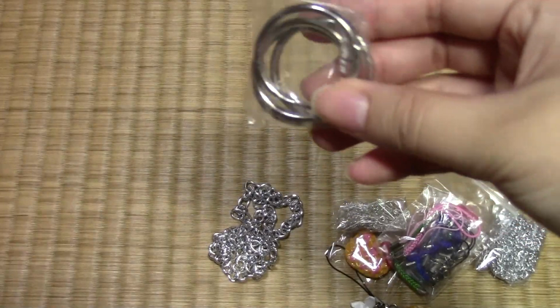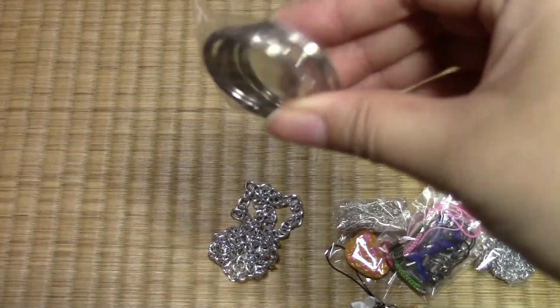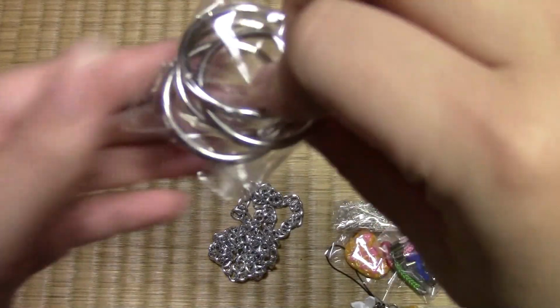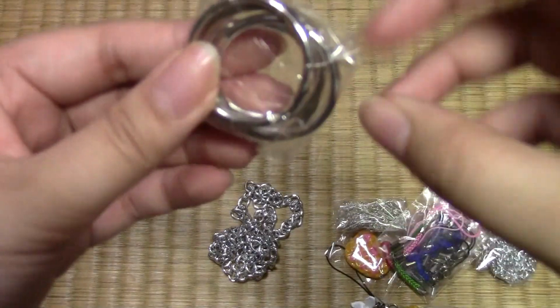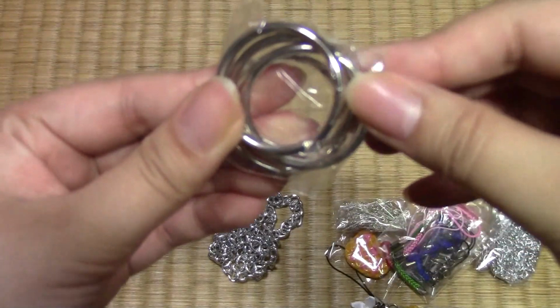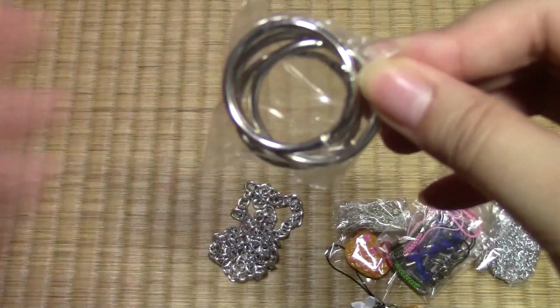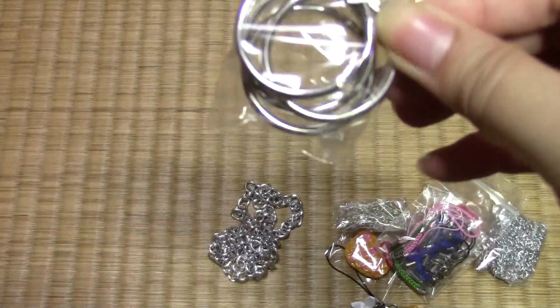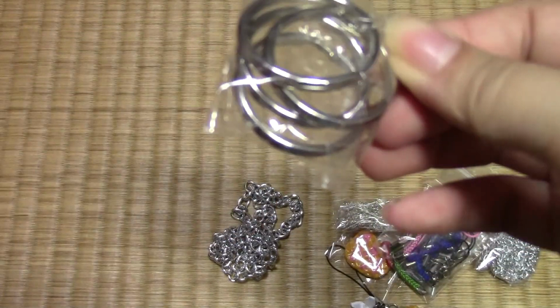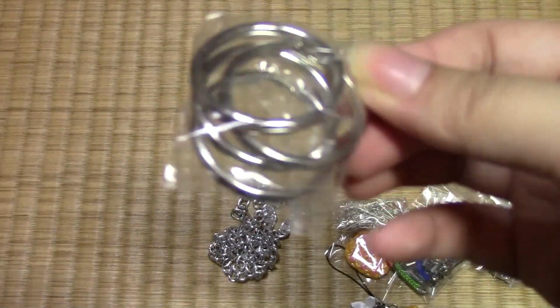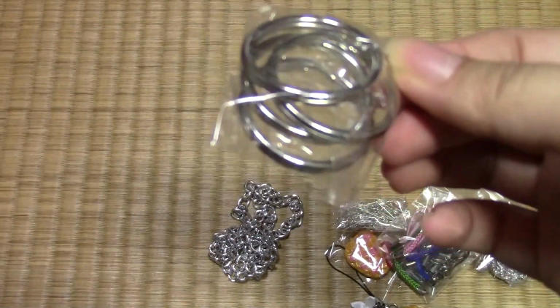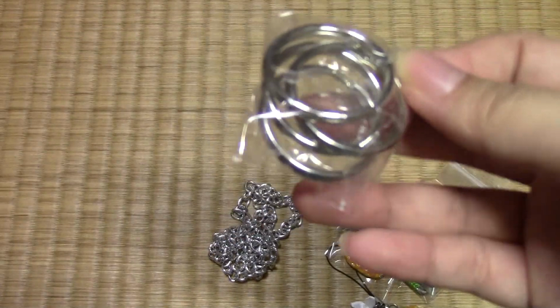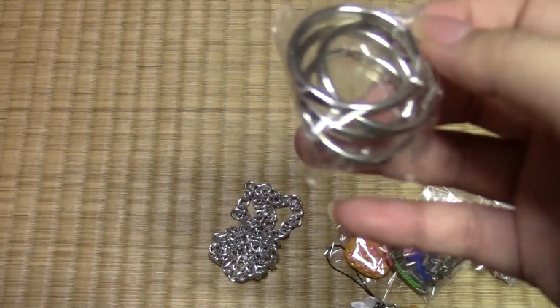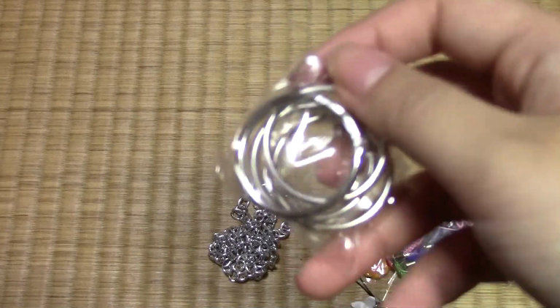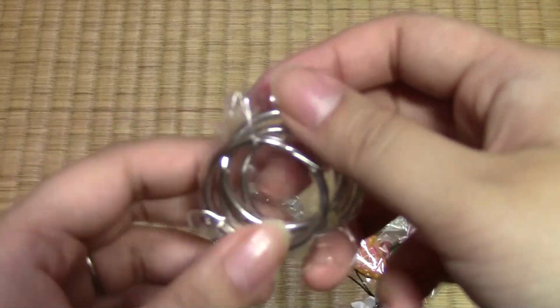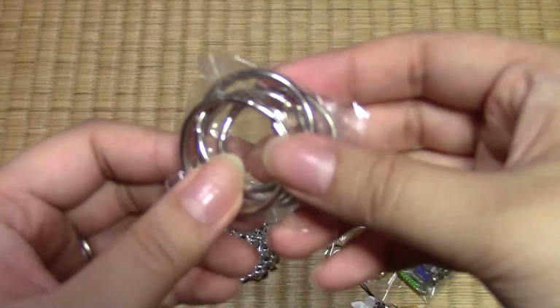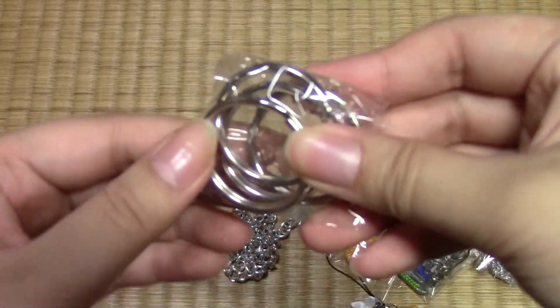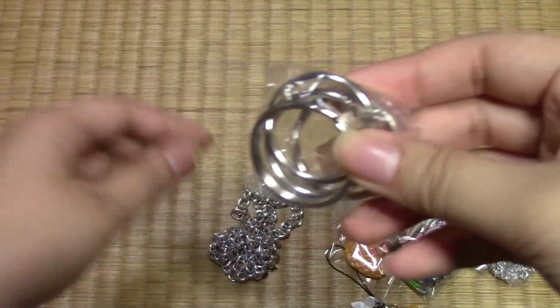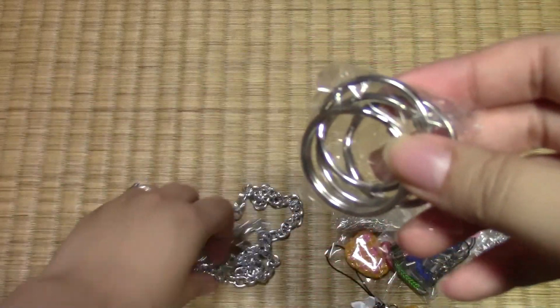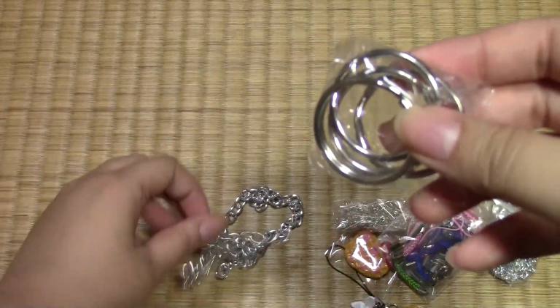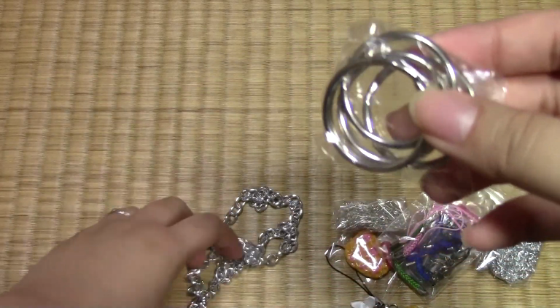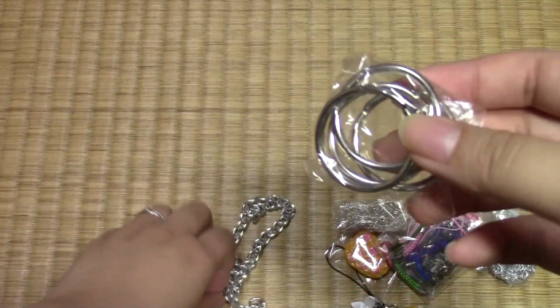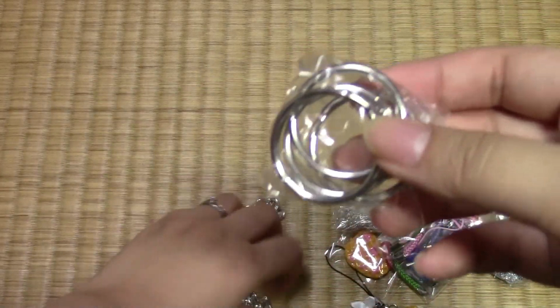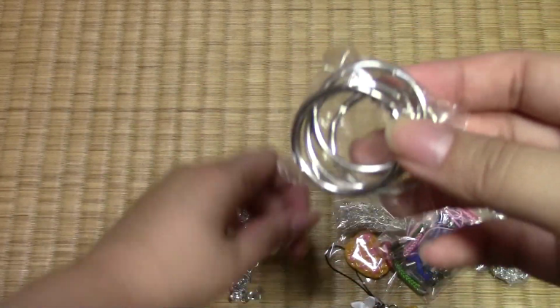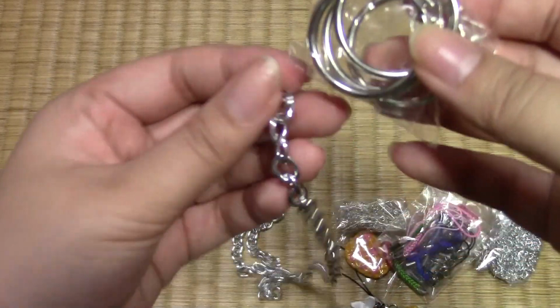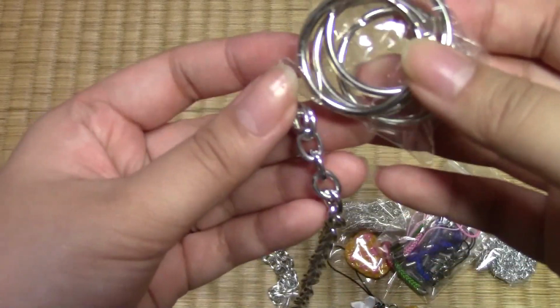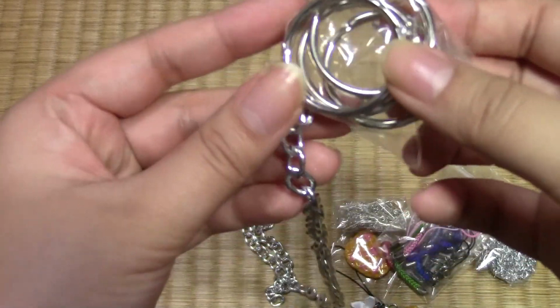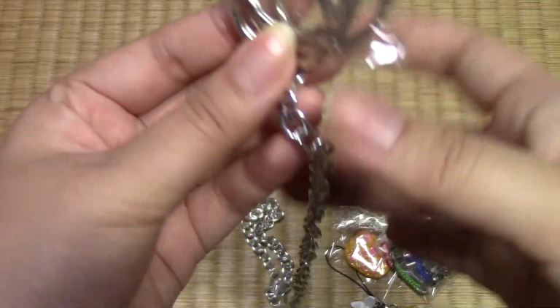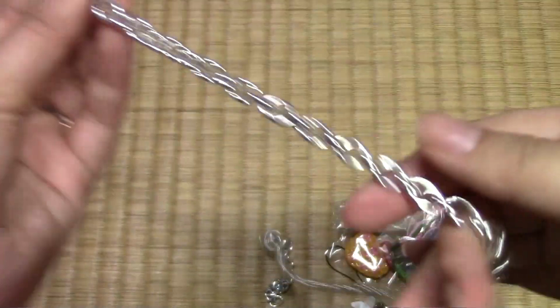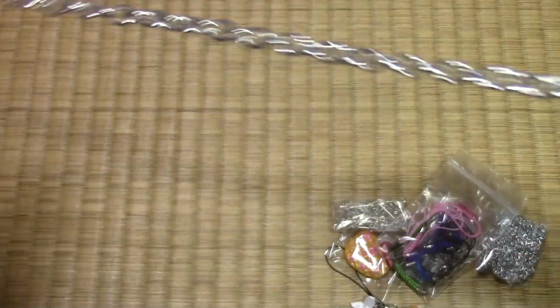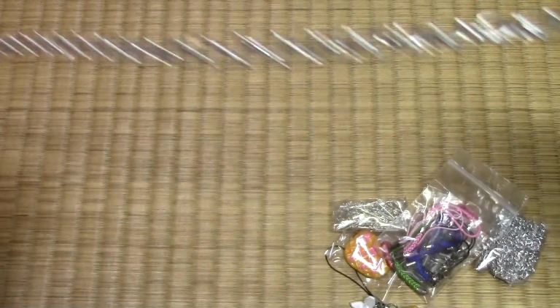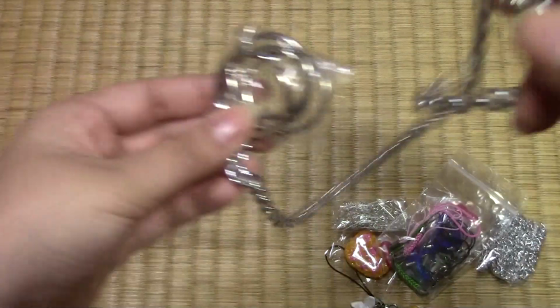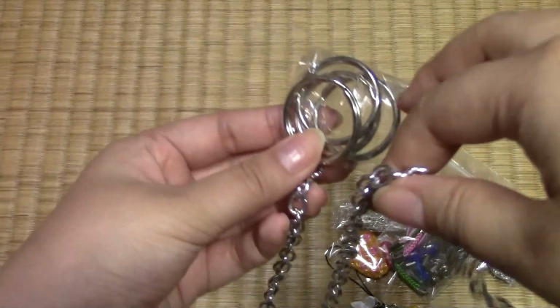Oh, and big rings. I've been wanting these to make keychains, so that is great. So I guess you connect this and make a chain.